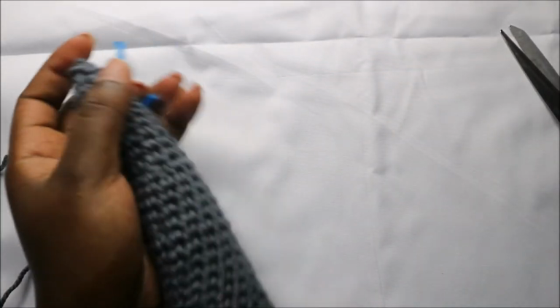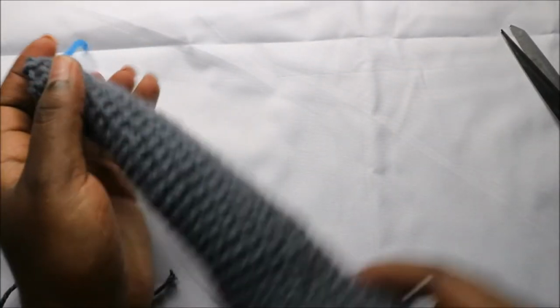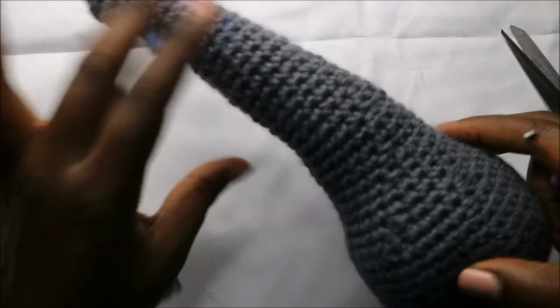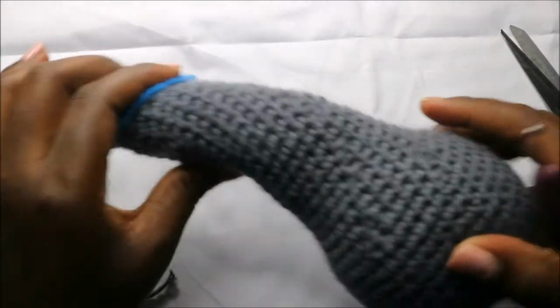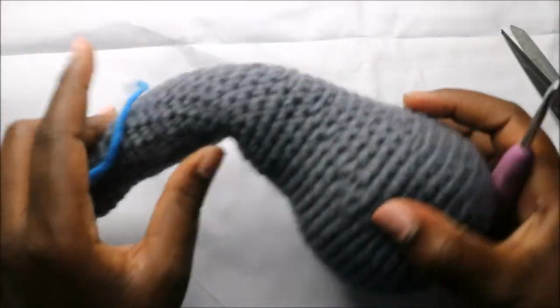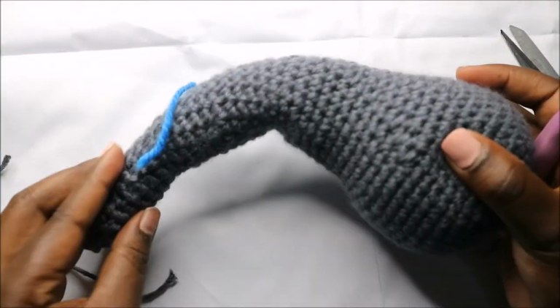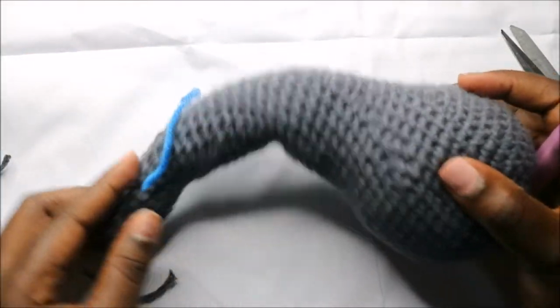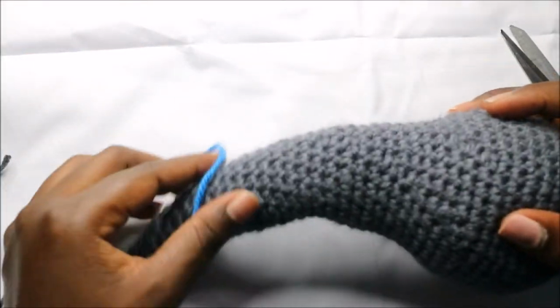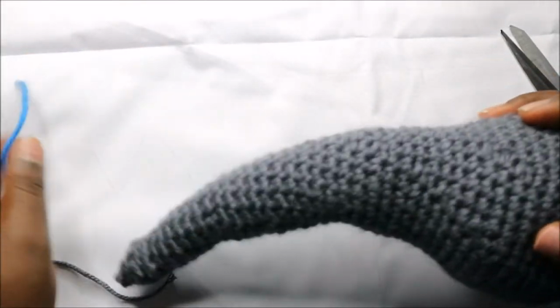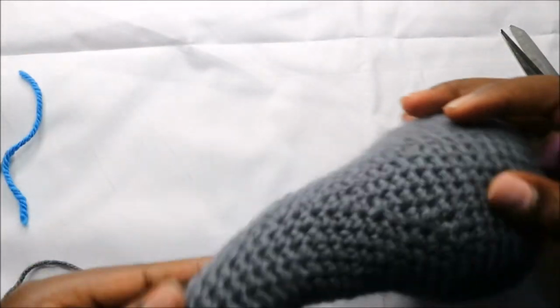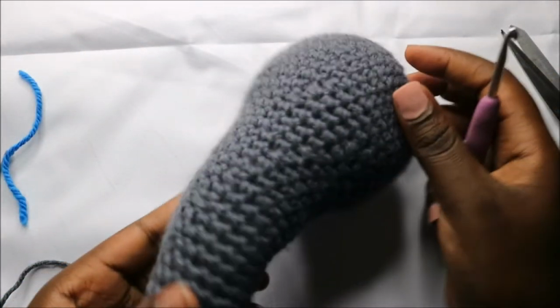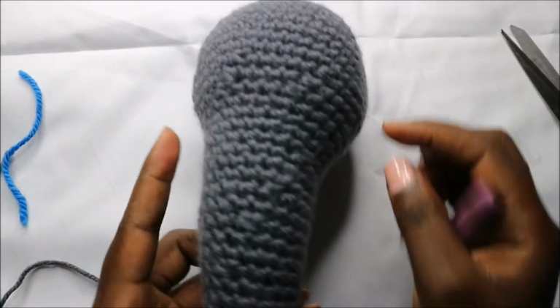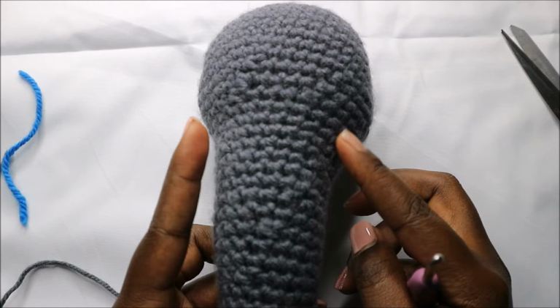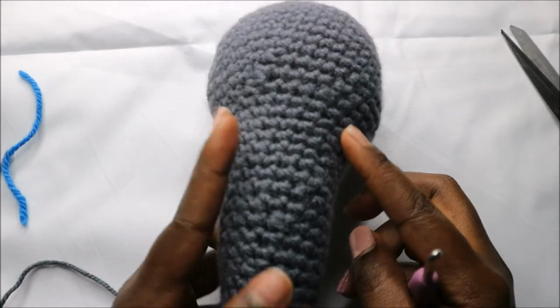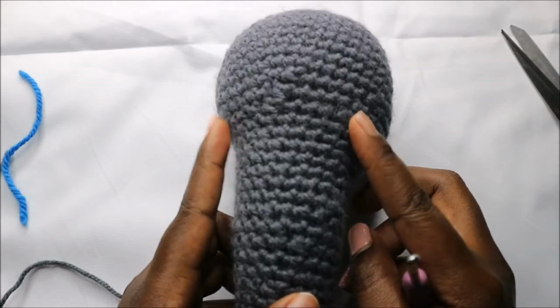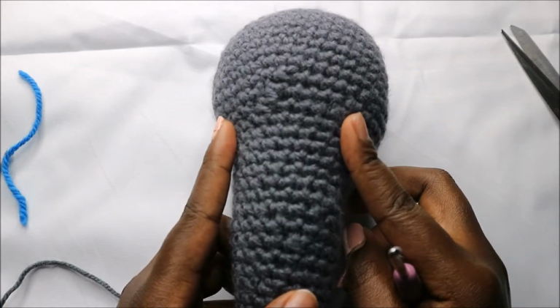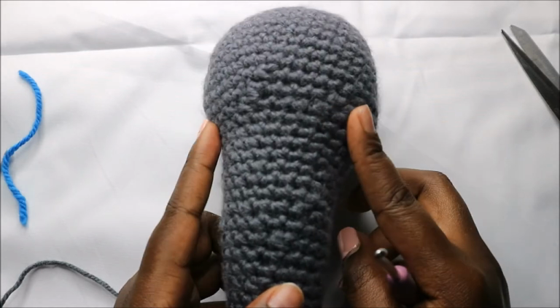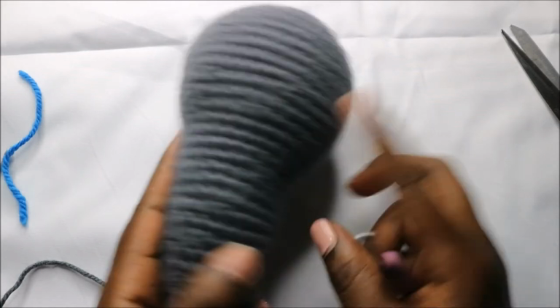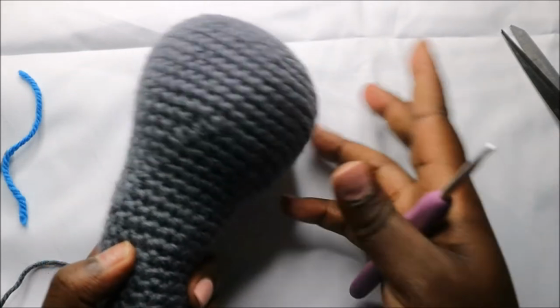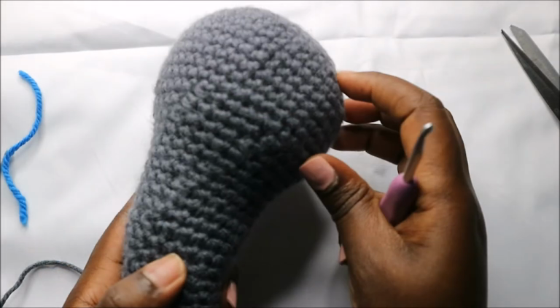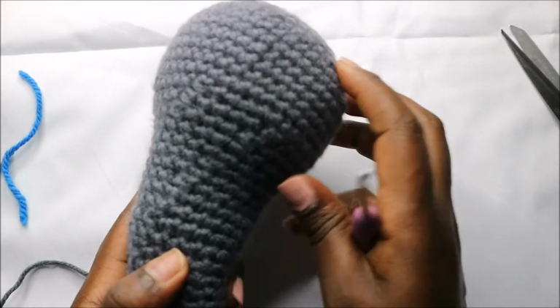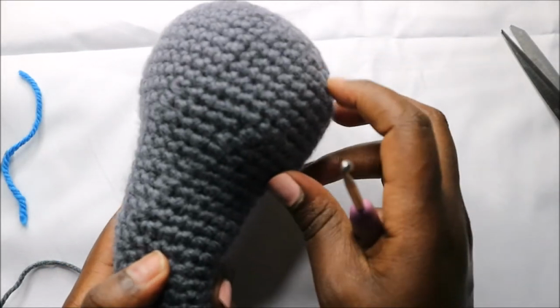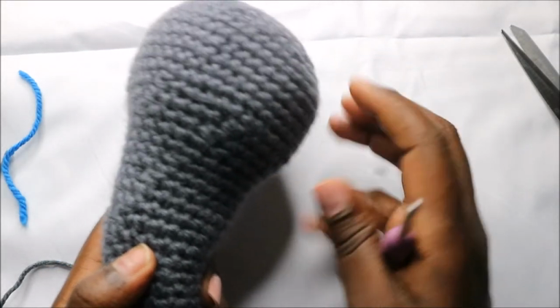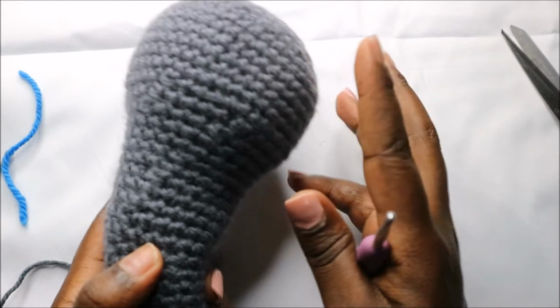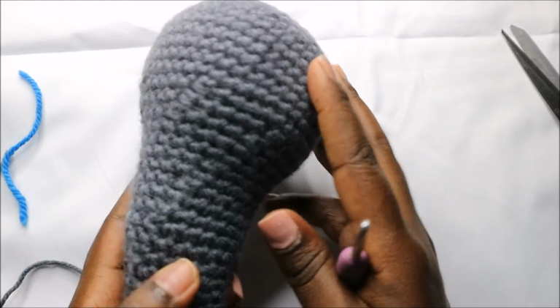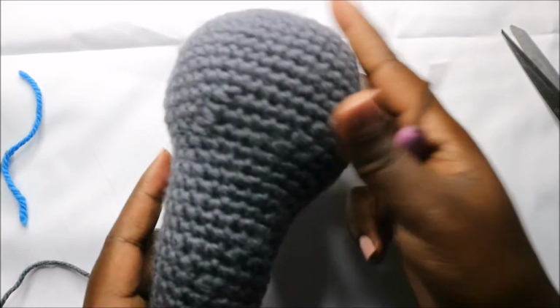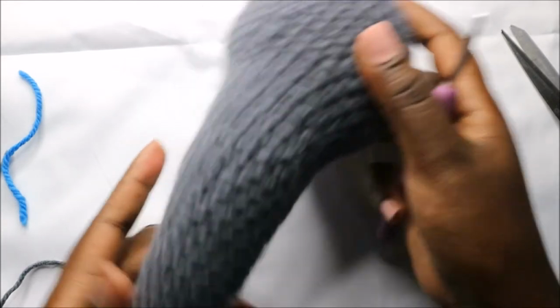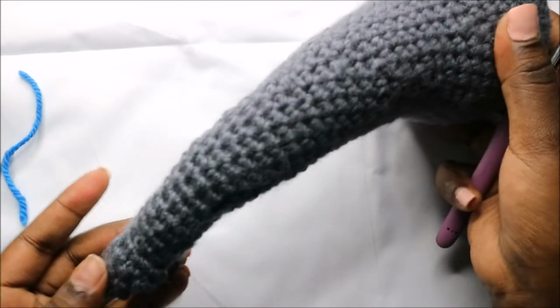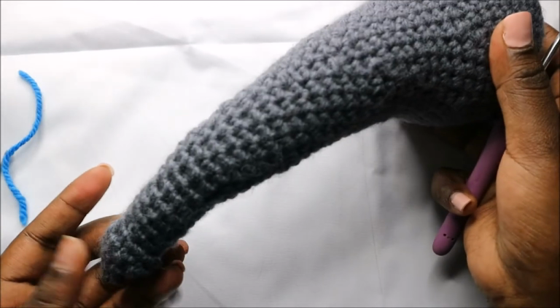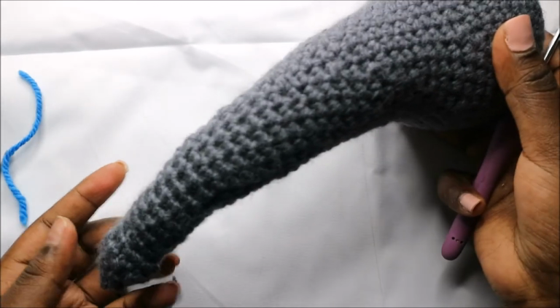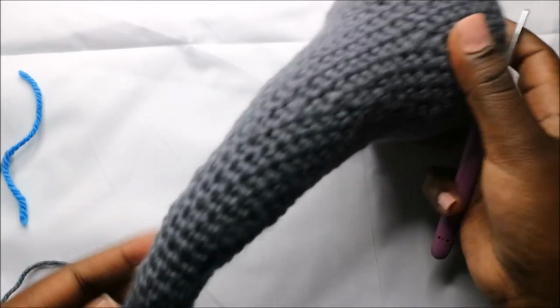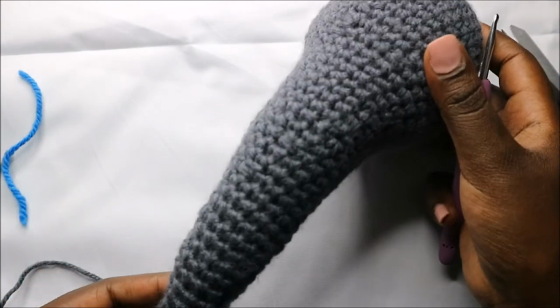This is how it looks like — this is going to be the front part. We're going to put our ears over here and attach the body here at the bottom. Now let's make the body.